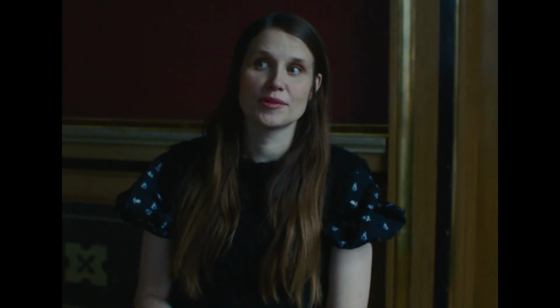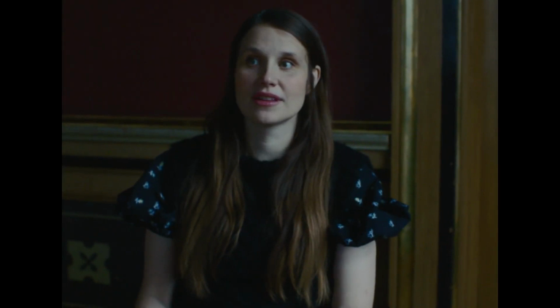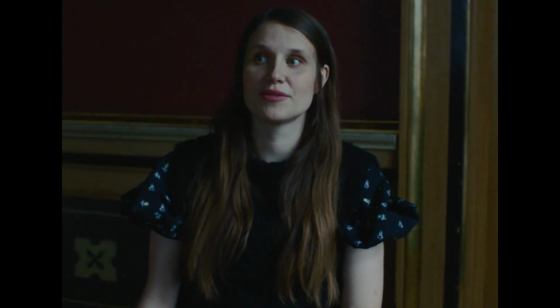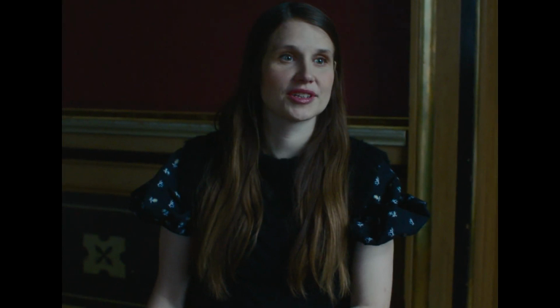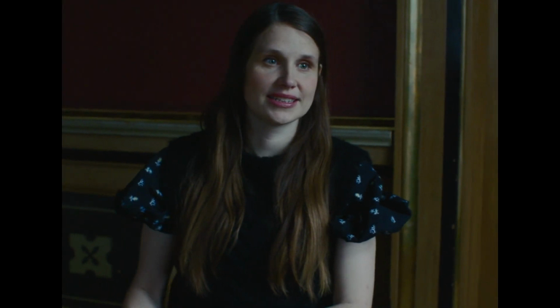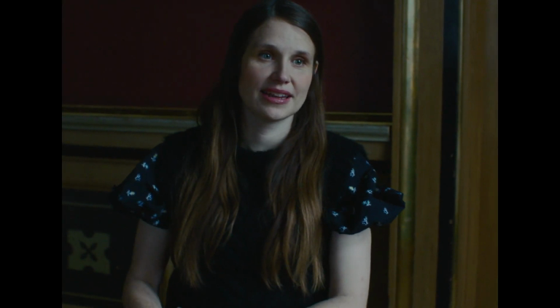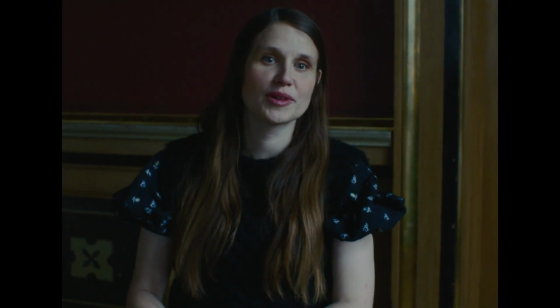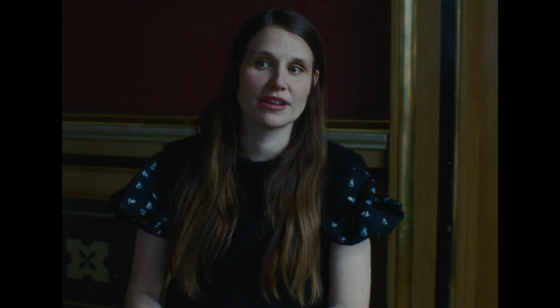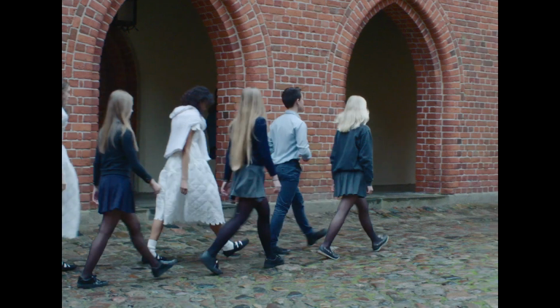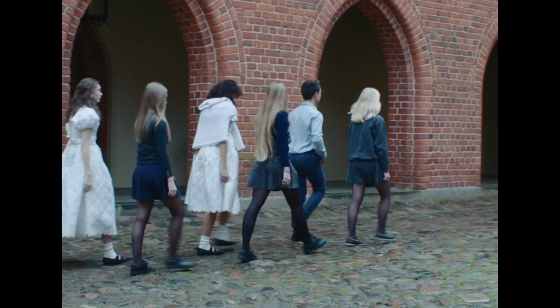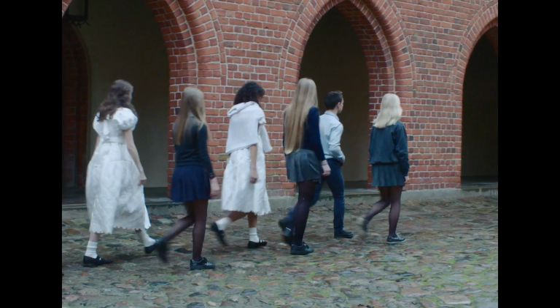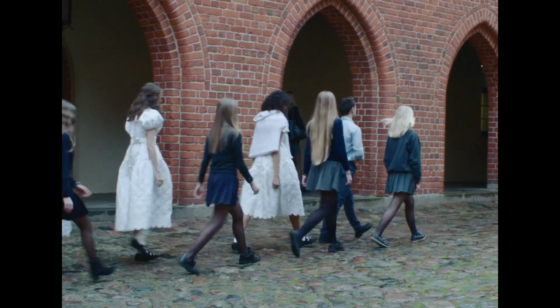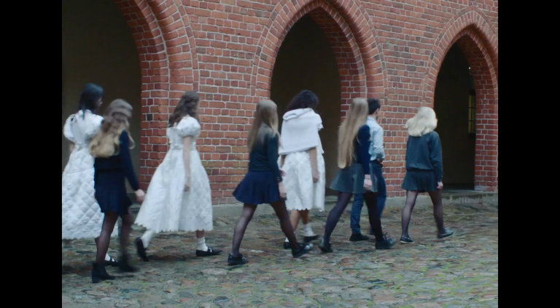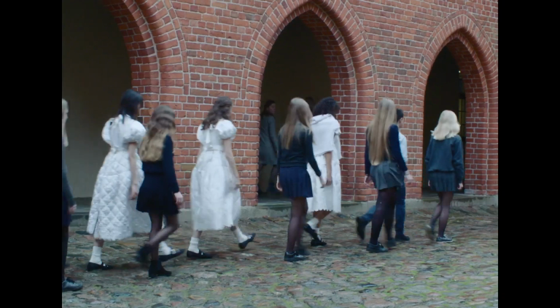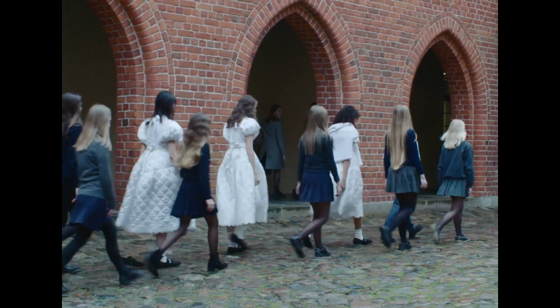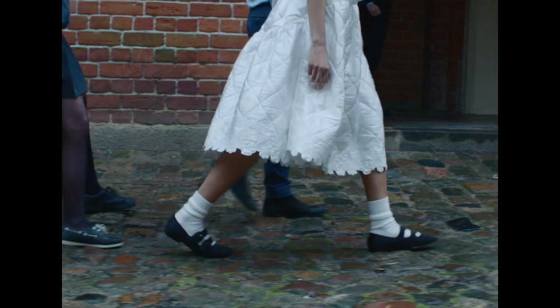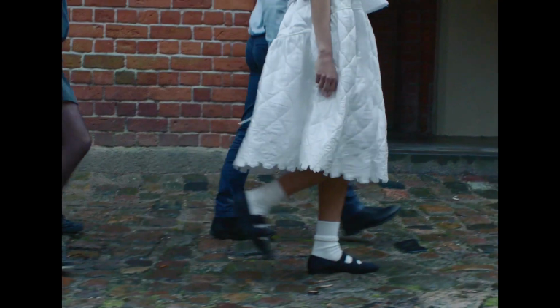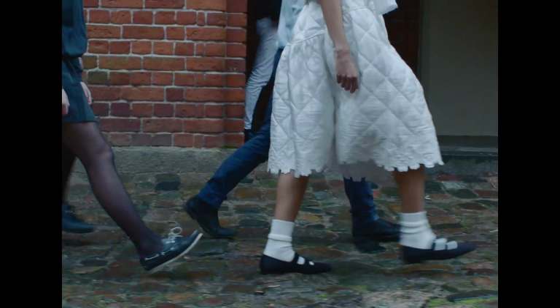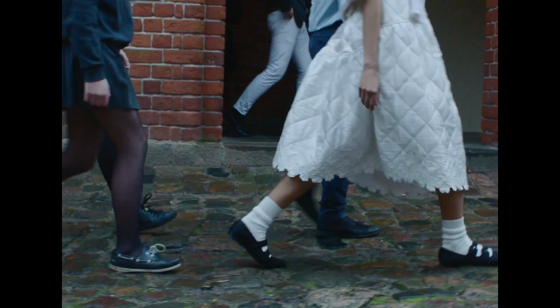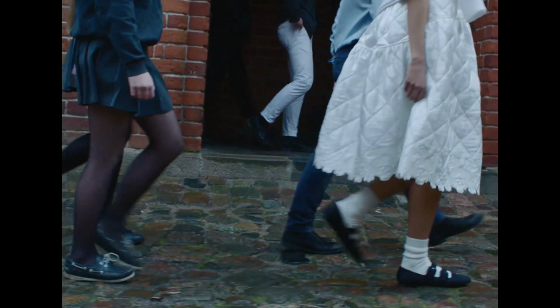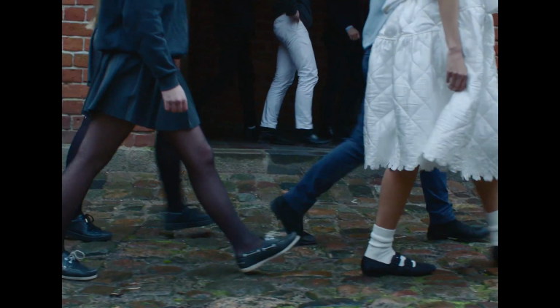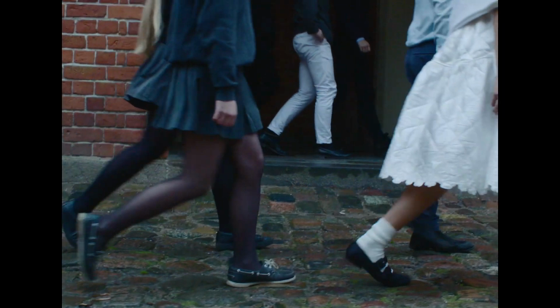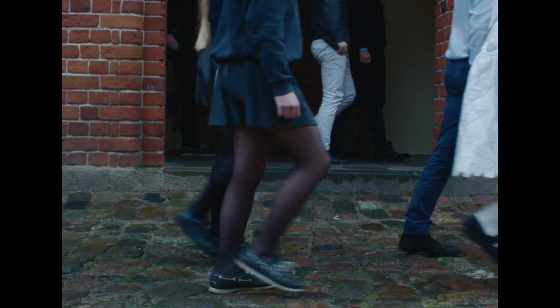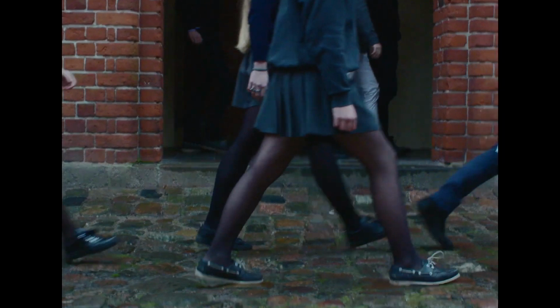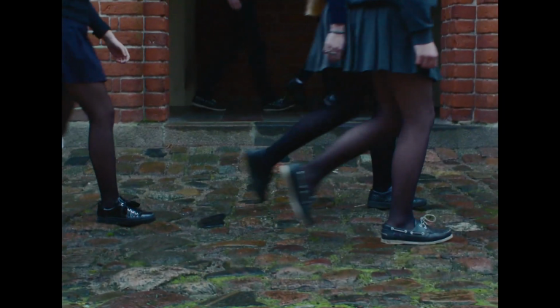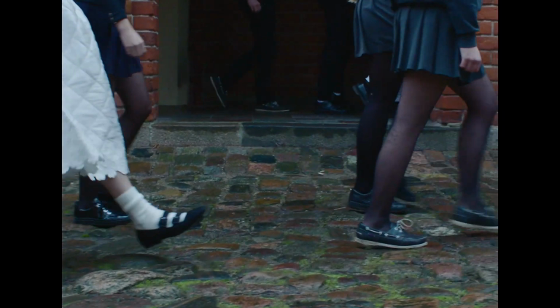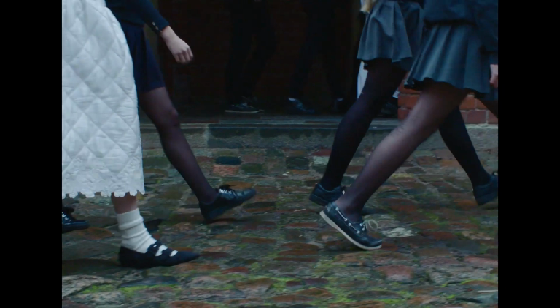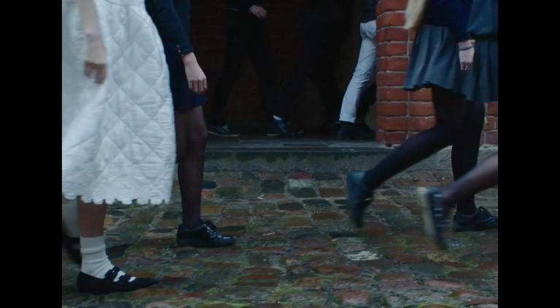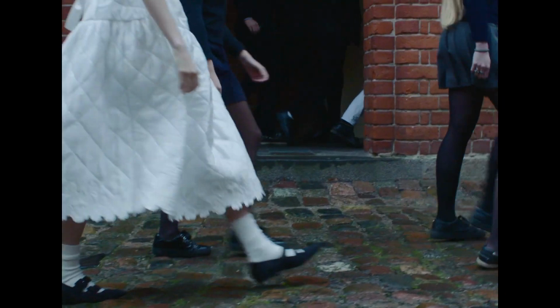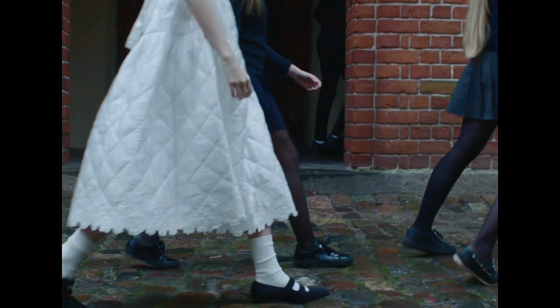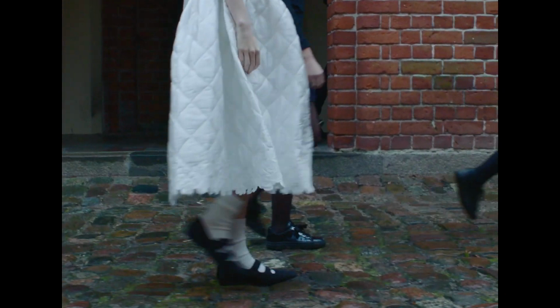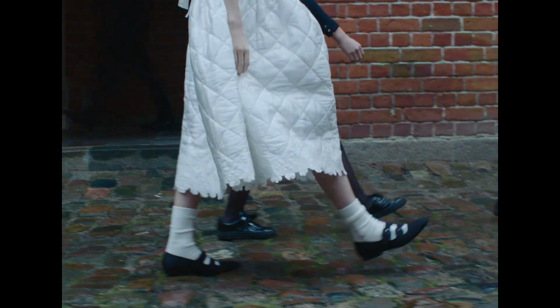Since our first collection I've always been very inspired by school uniforms, so I feel it's very natural working on this collab to kind of give it the theme of going back to school.